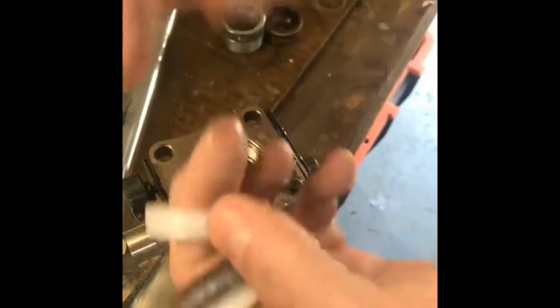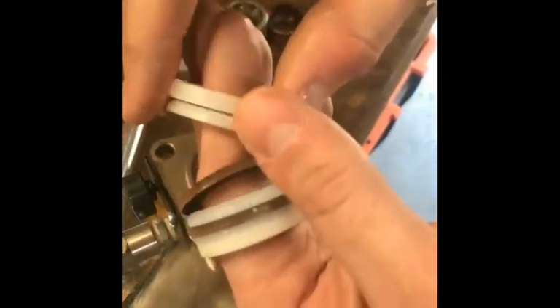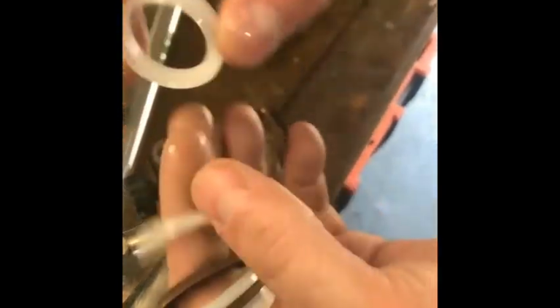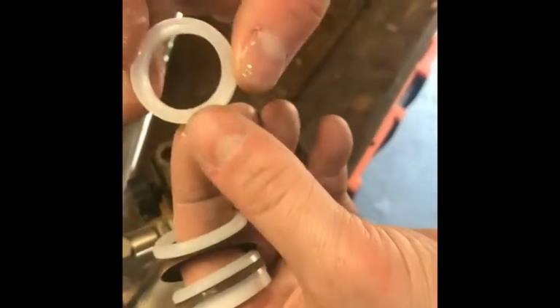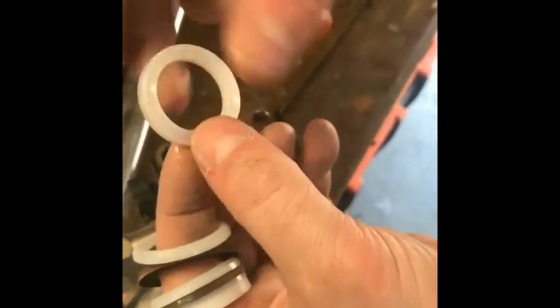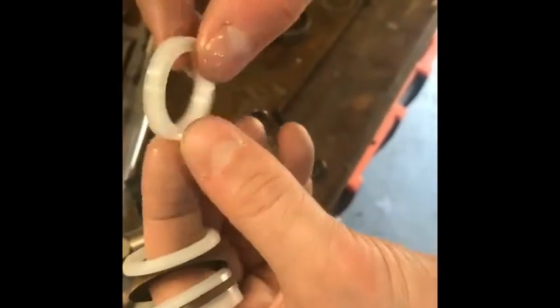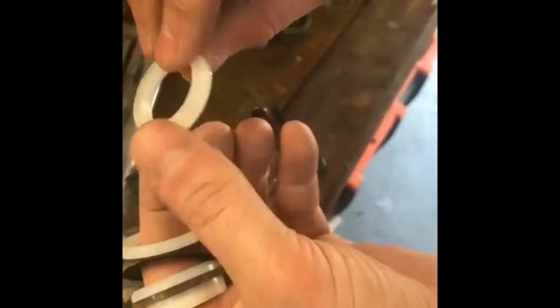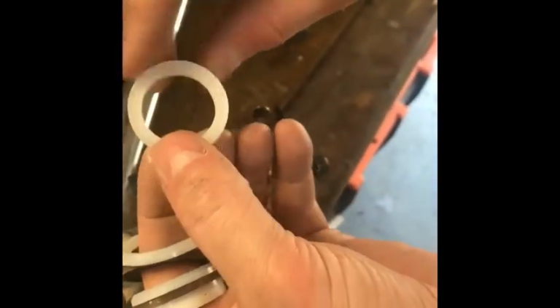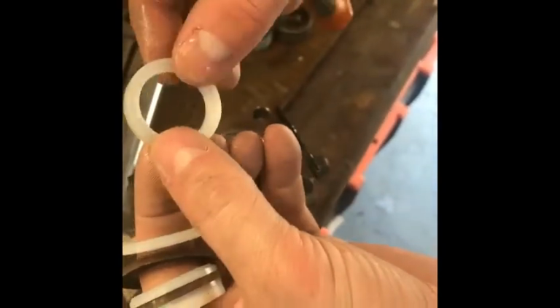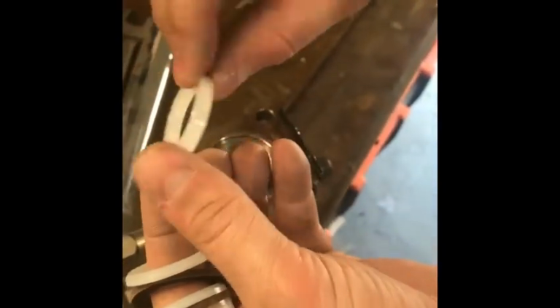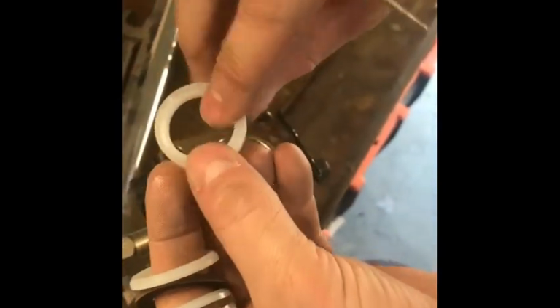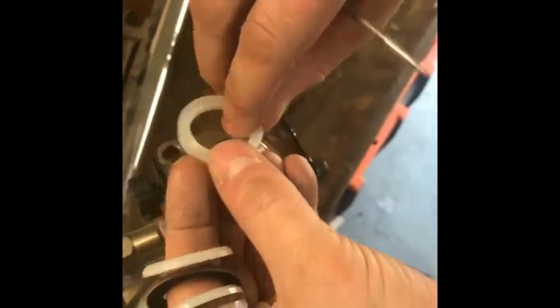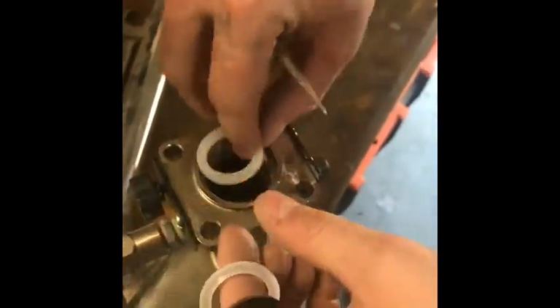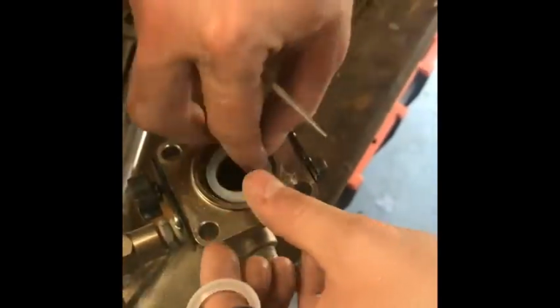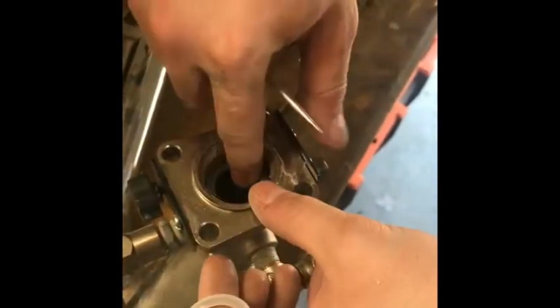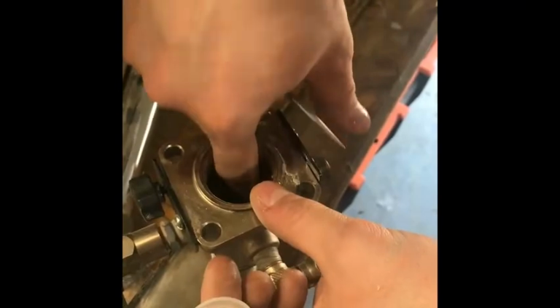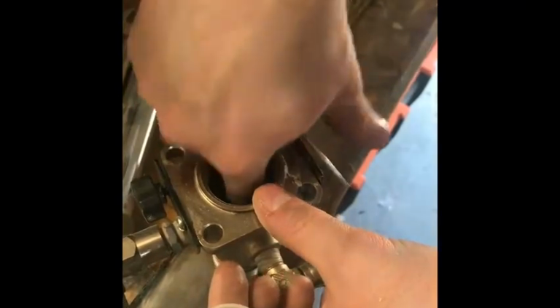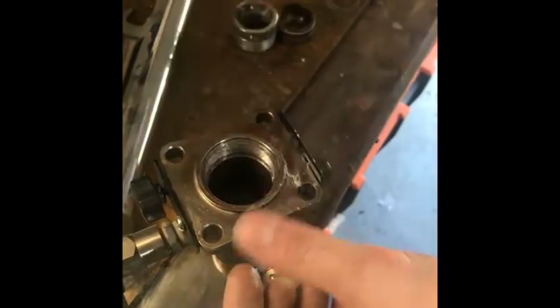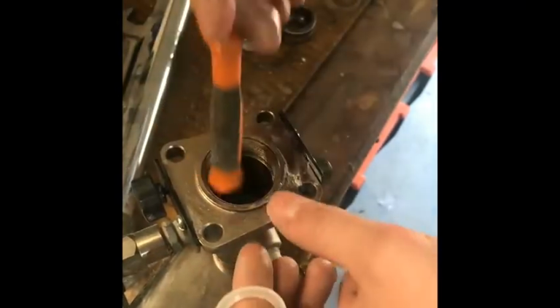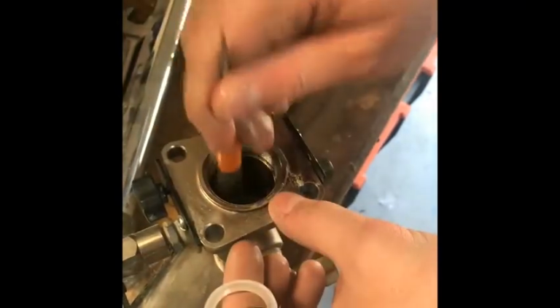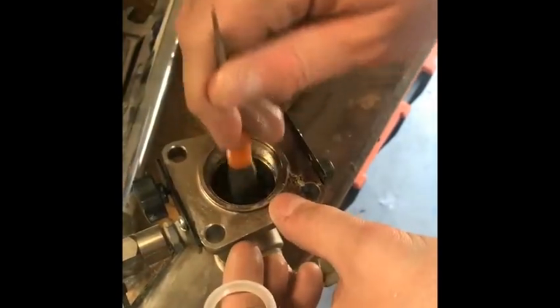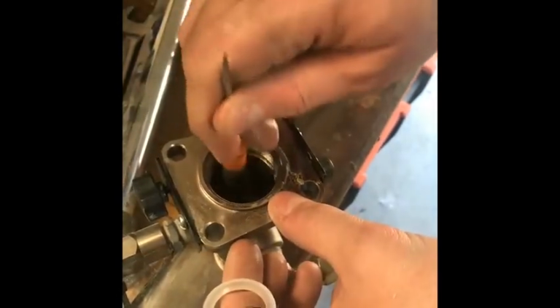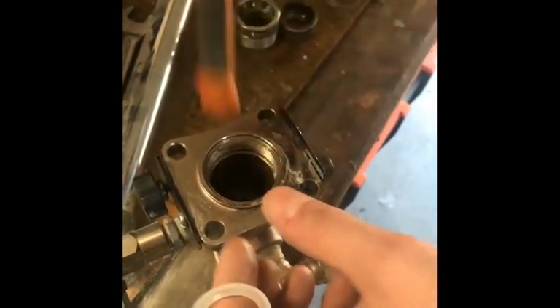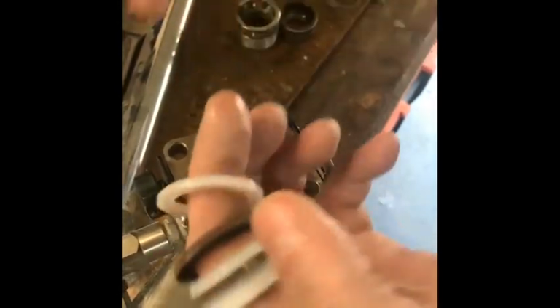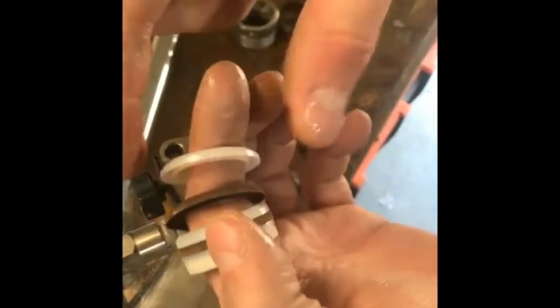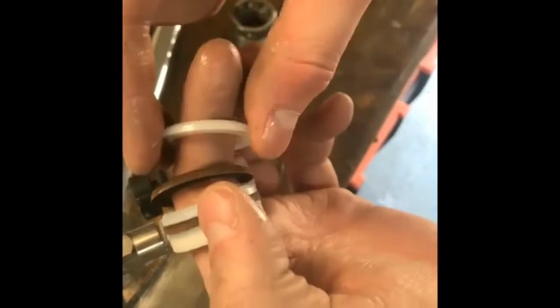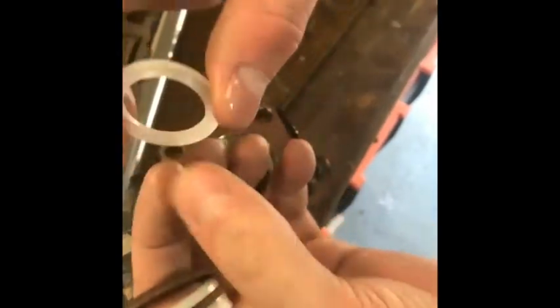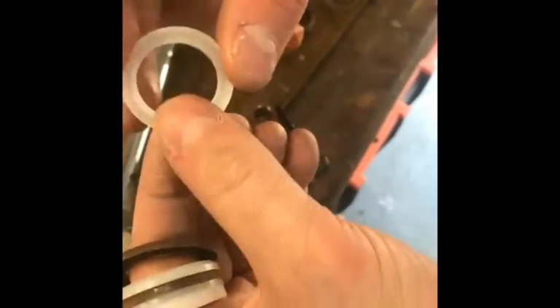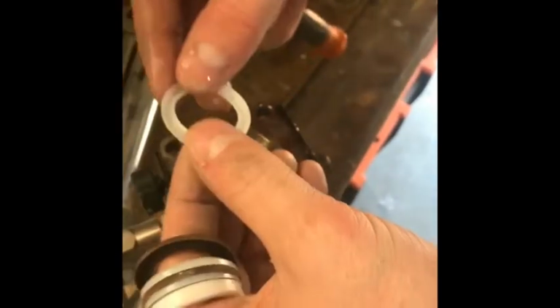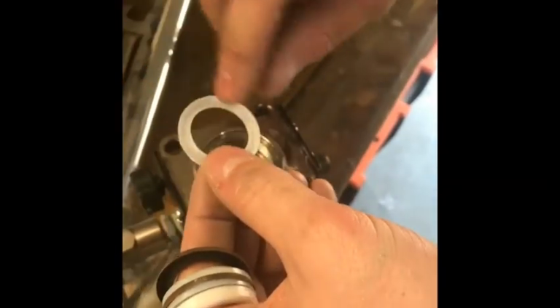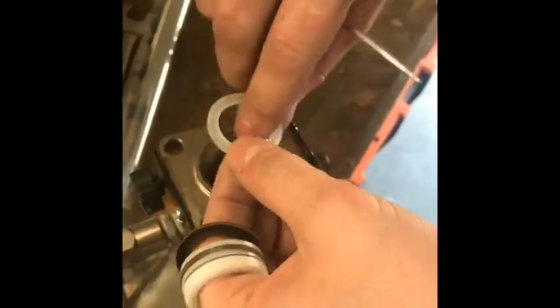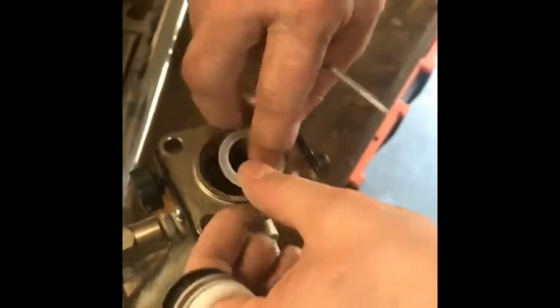Now I've got my double V packing, which goes in the middle, and my other packings go V the other way around.